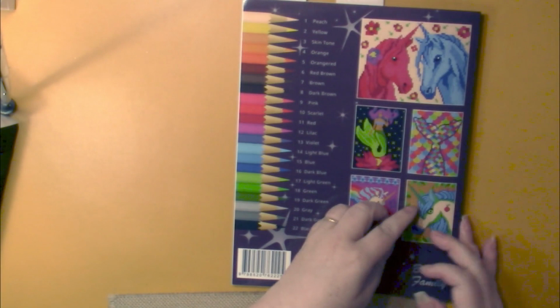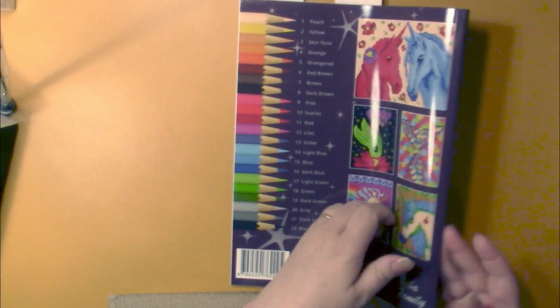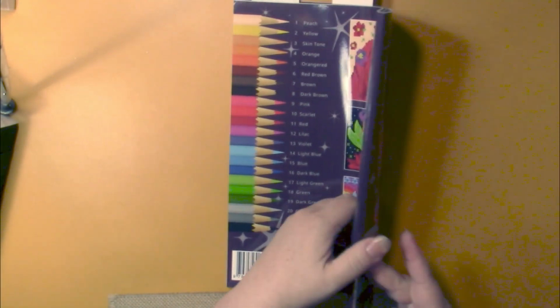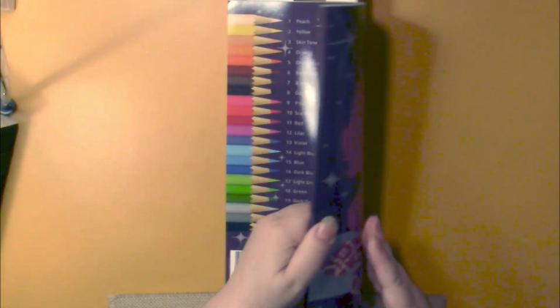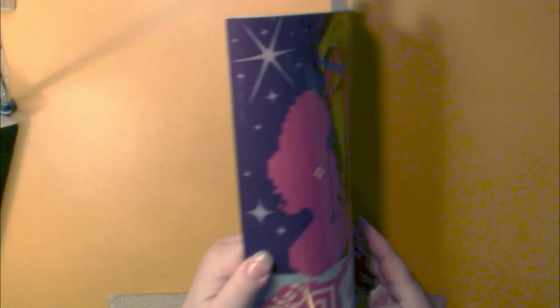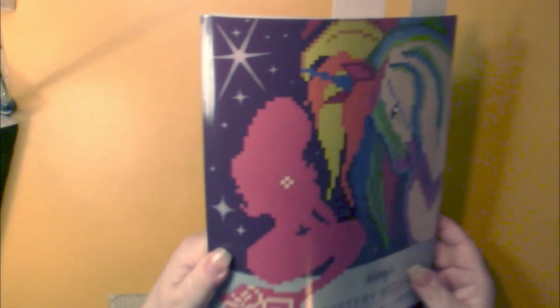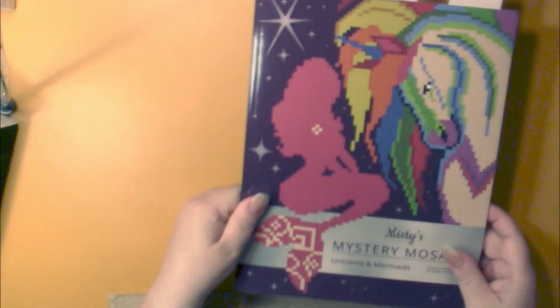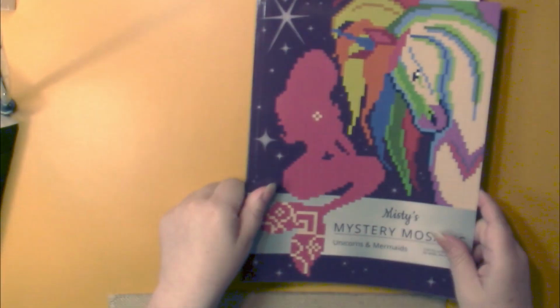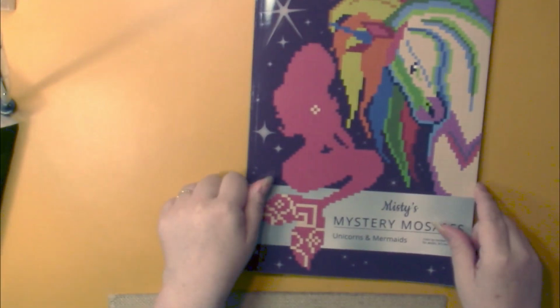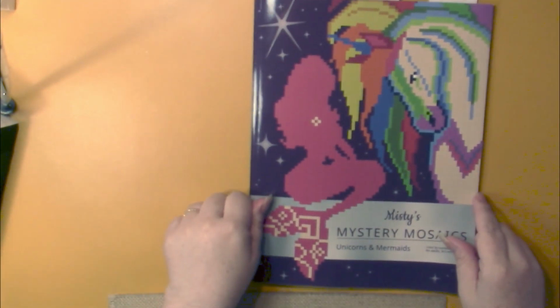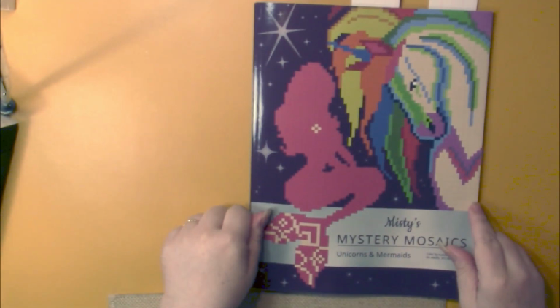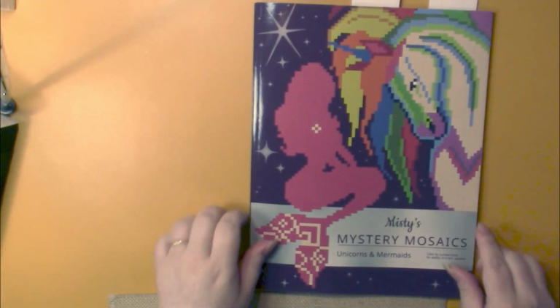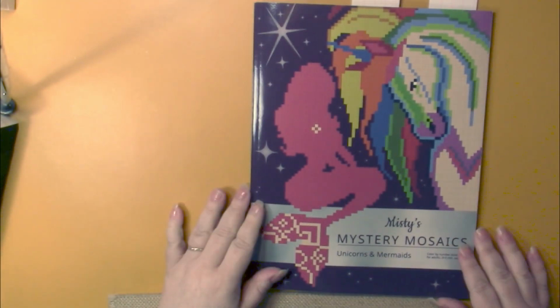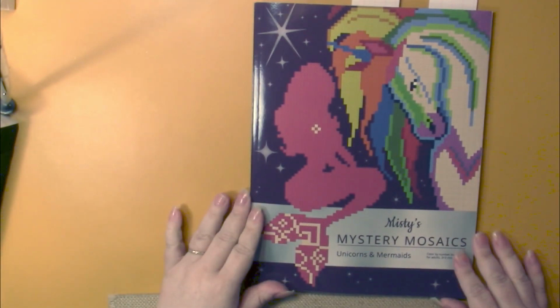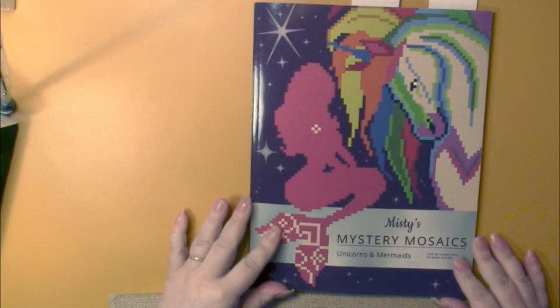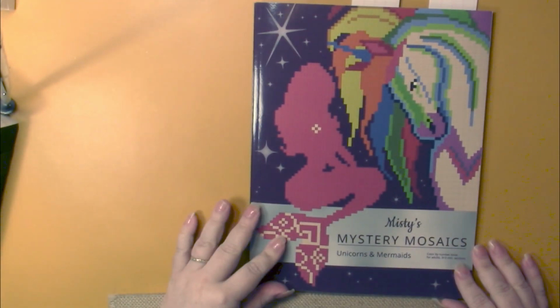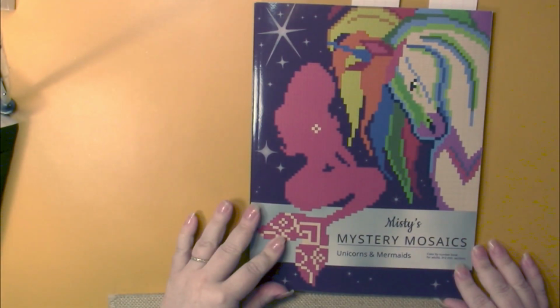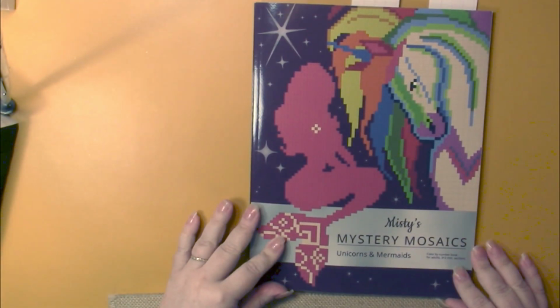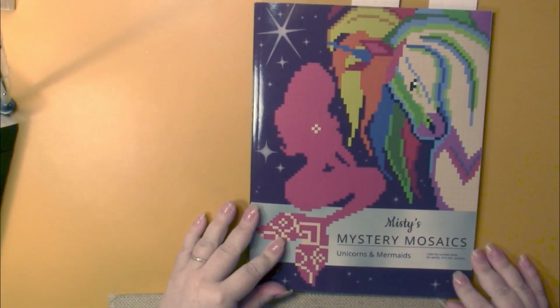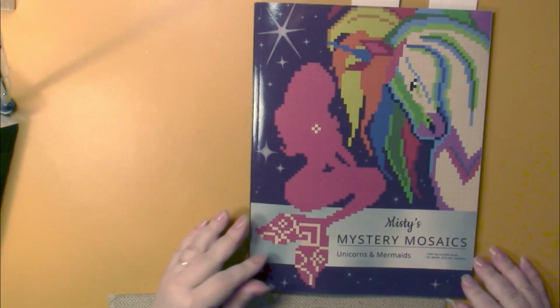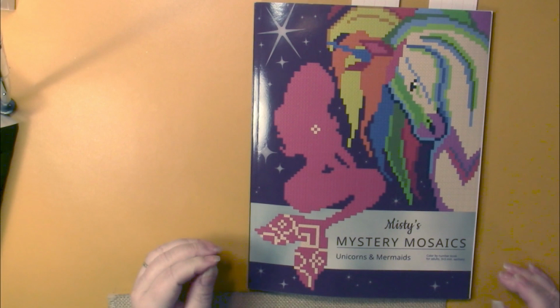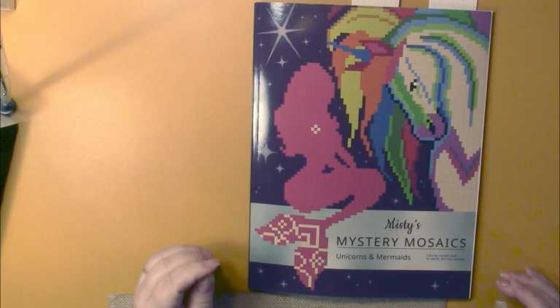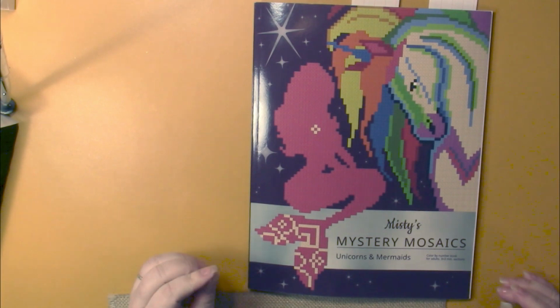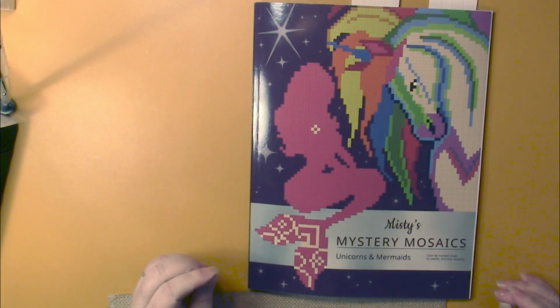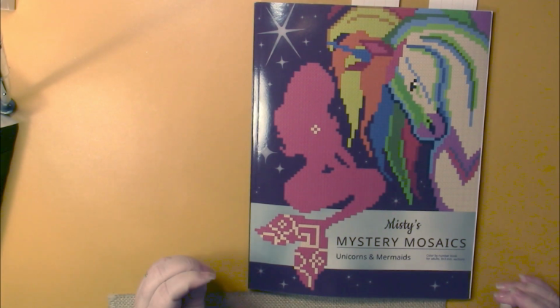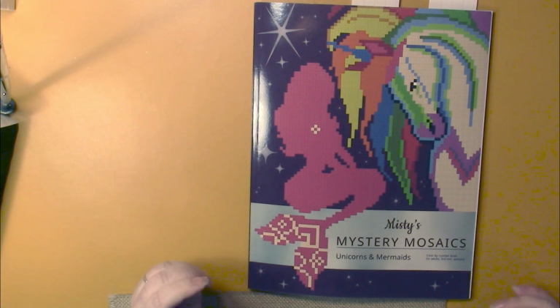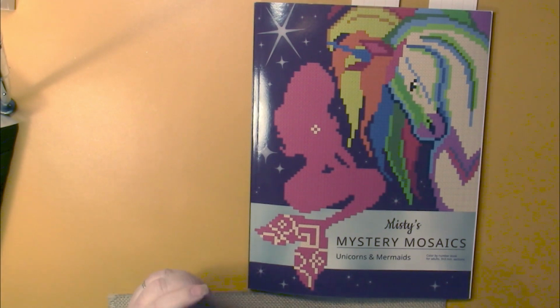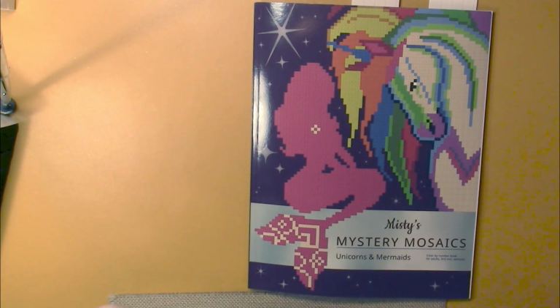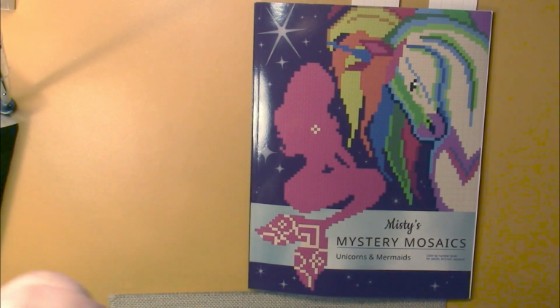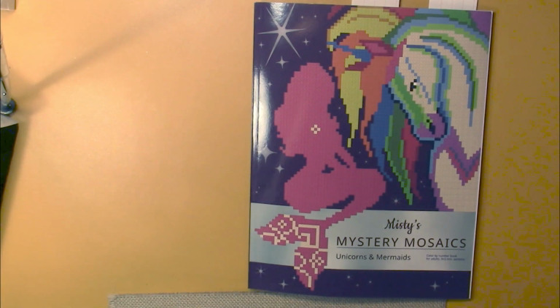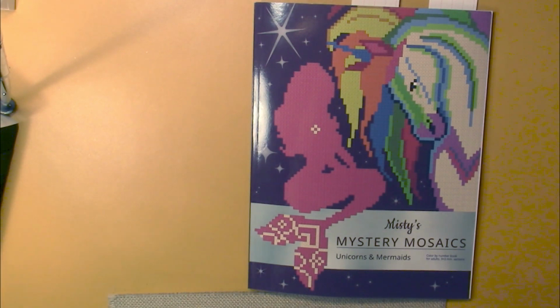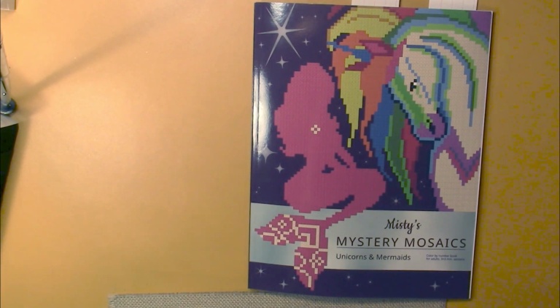So once again, this is Misty's Mystery Mosaics Unicorns and Mermaids by Belva Family.